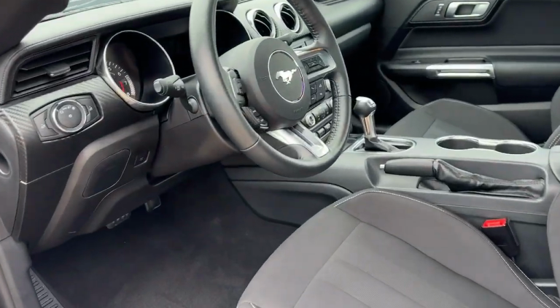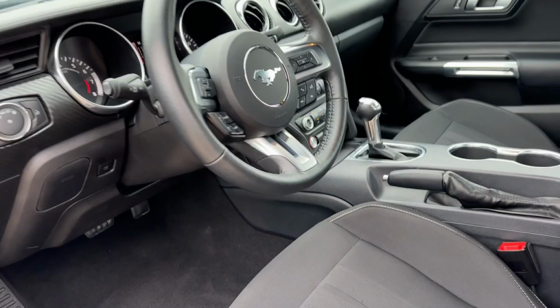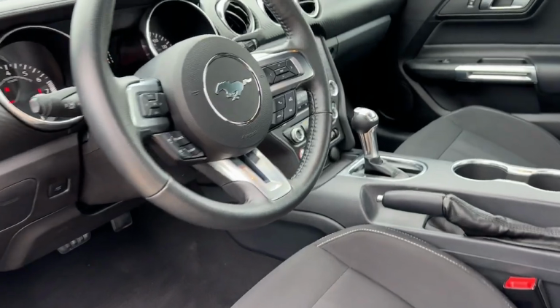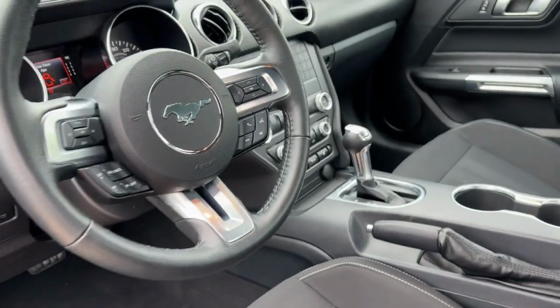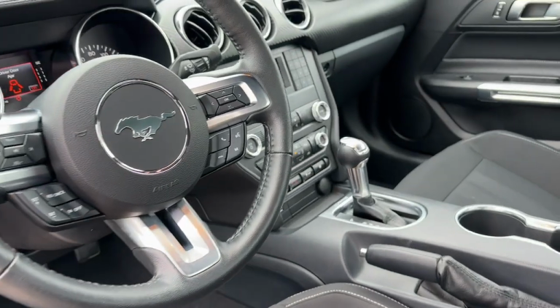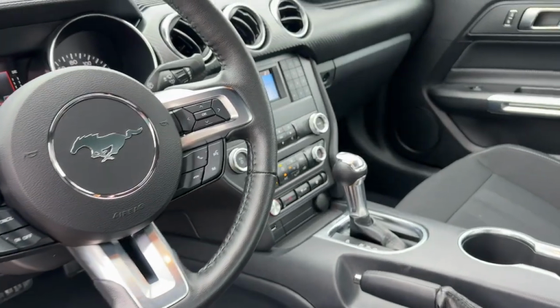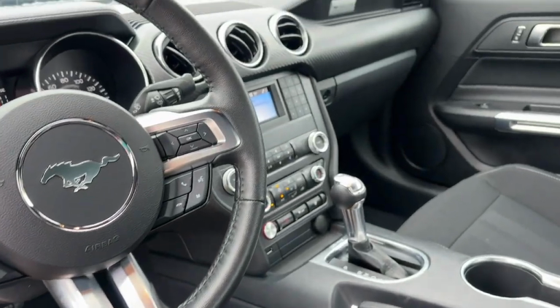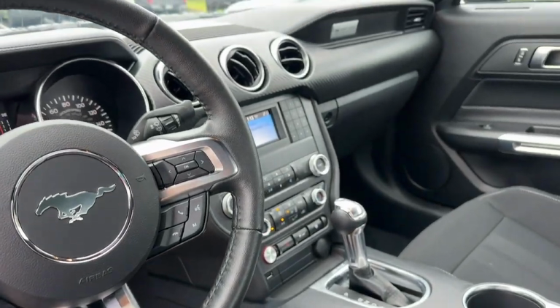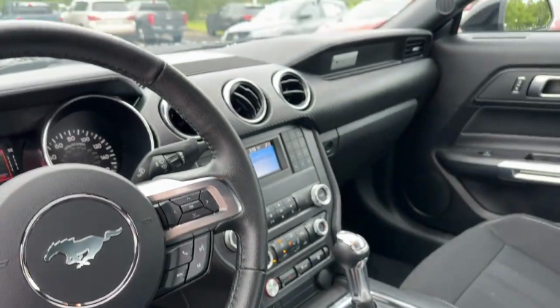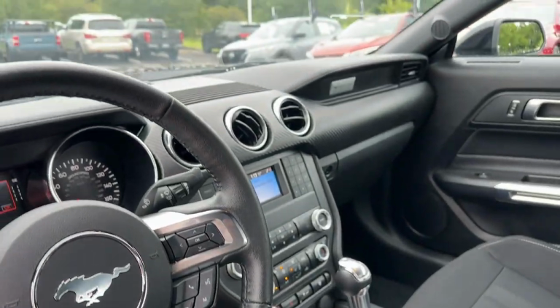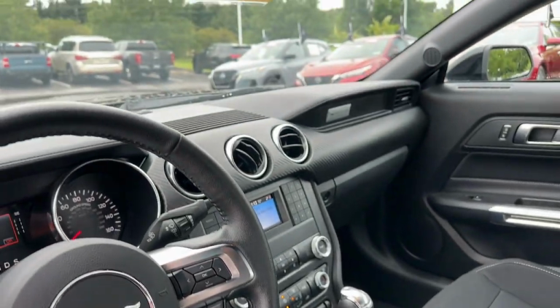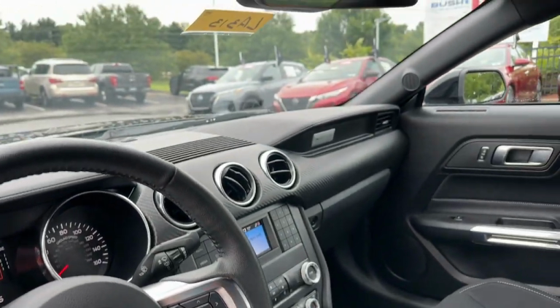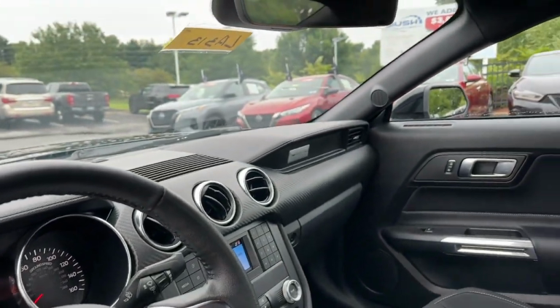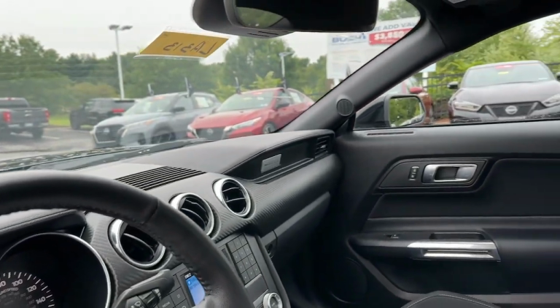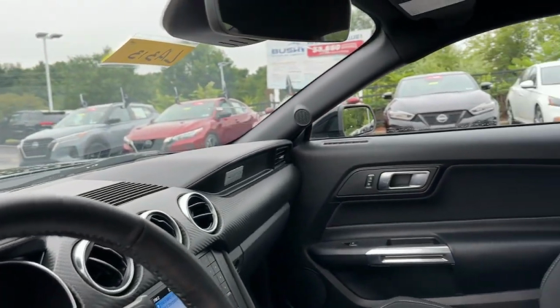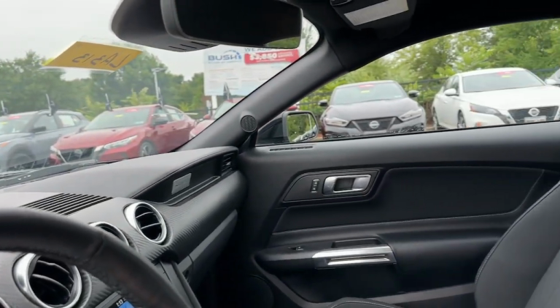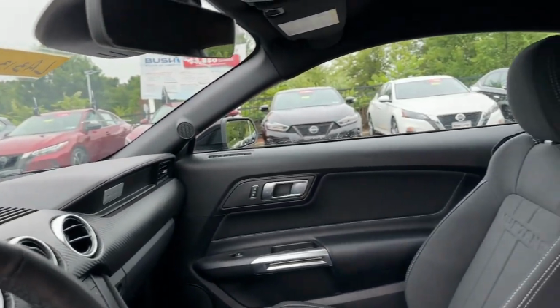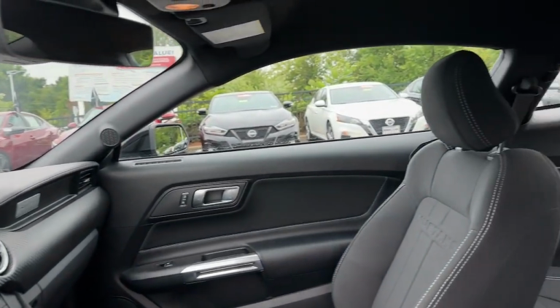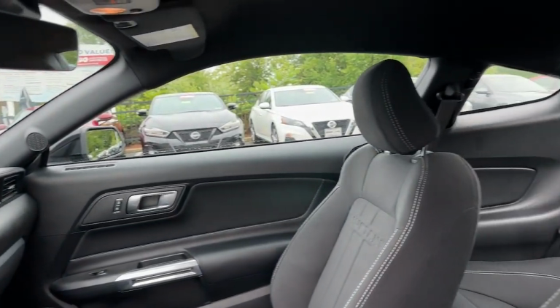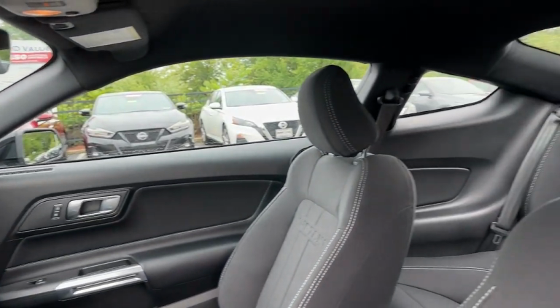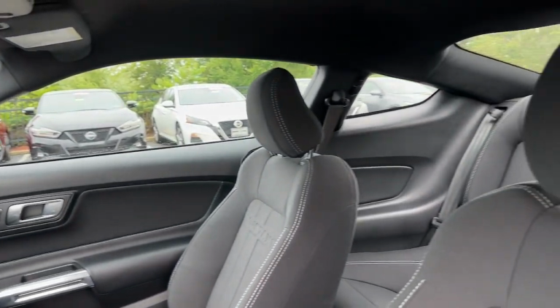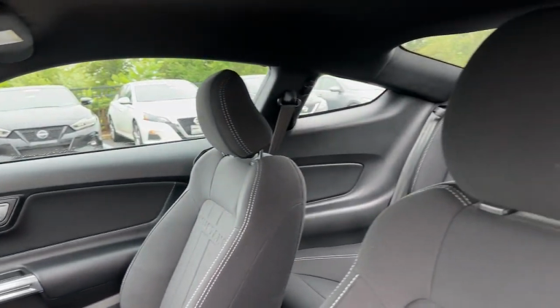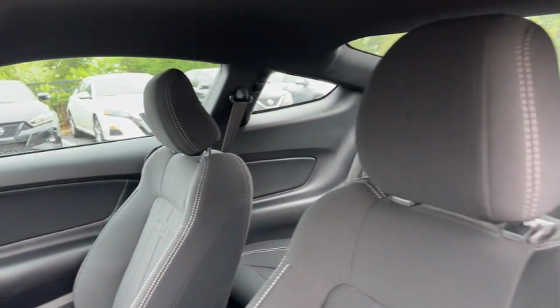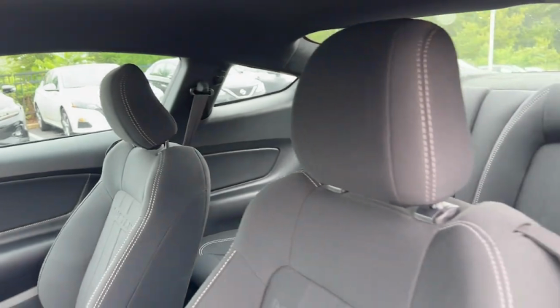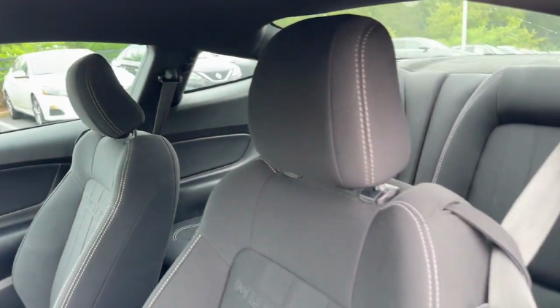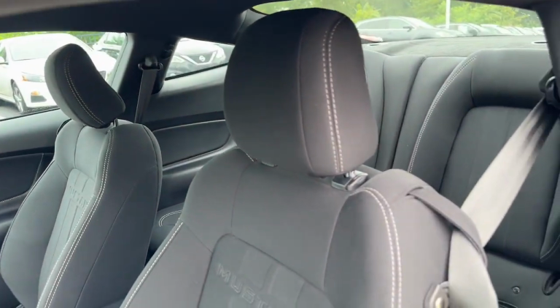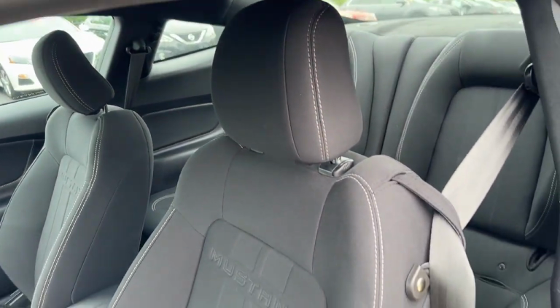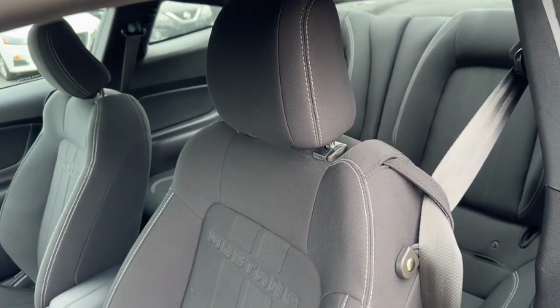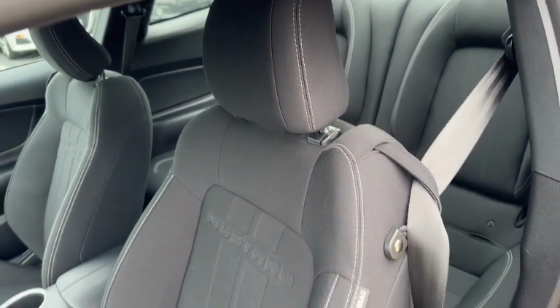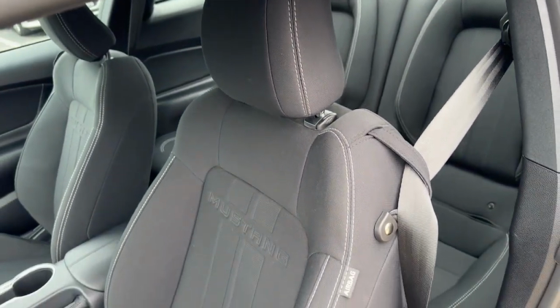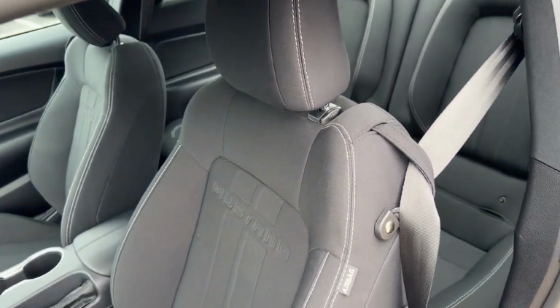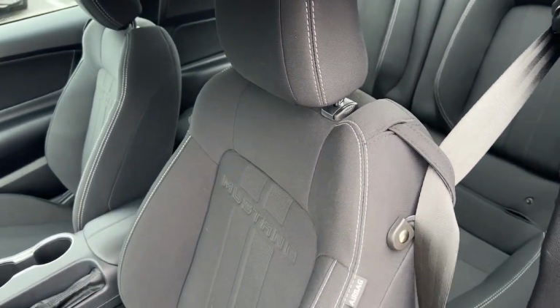Life is short. Make every drive count in this fiery Mustang. The excitement begins with a test drive — we'll toss you the keys and start you on your way.